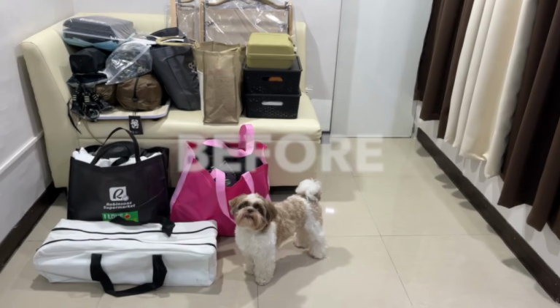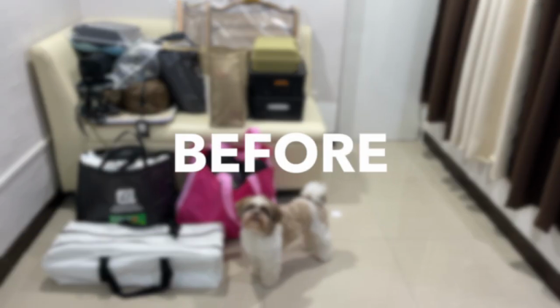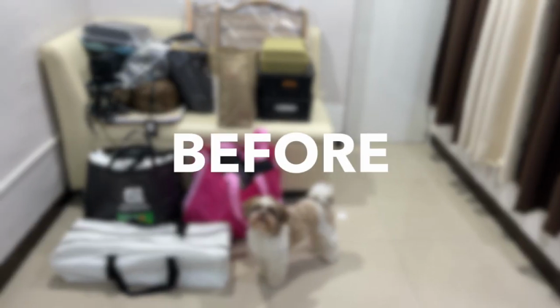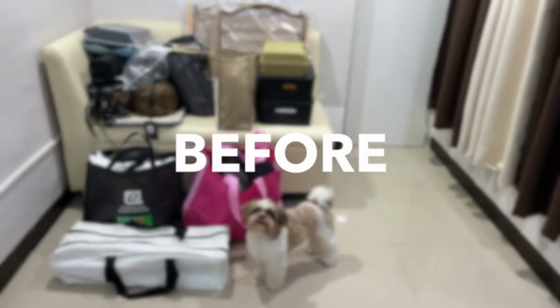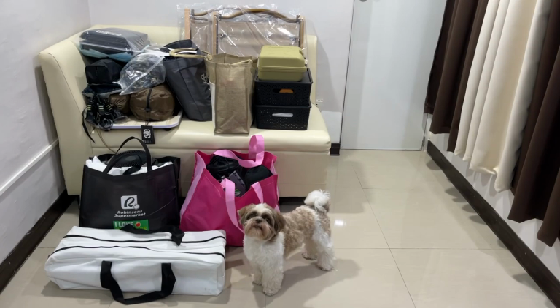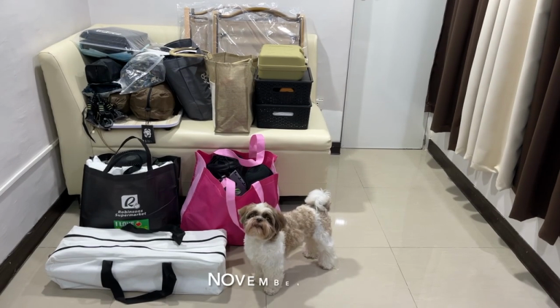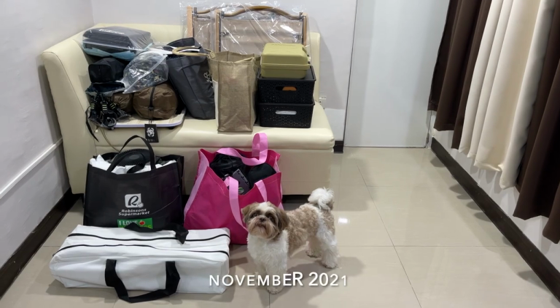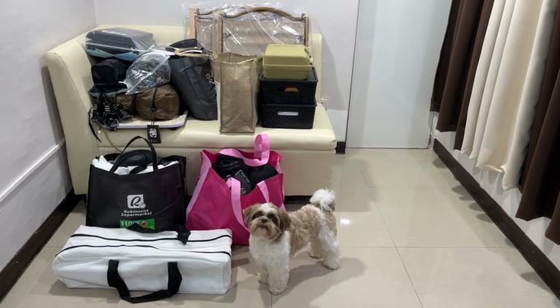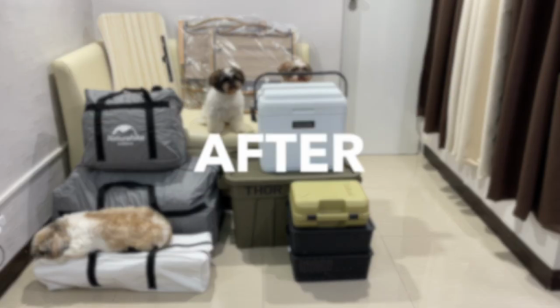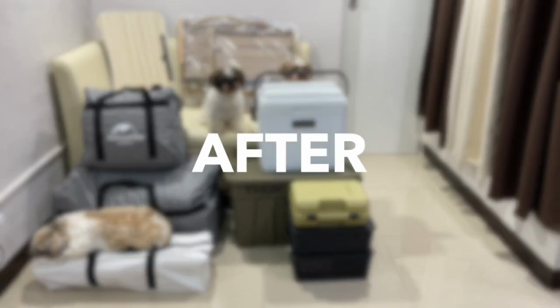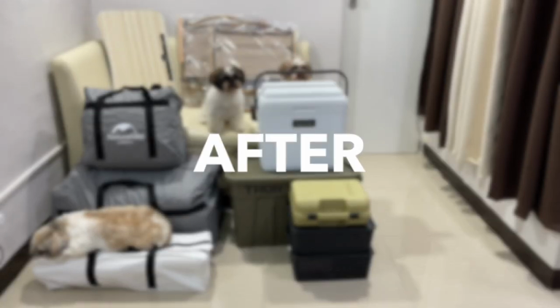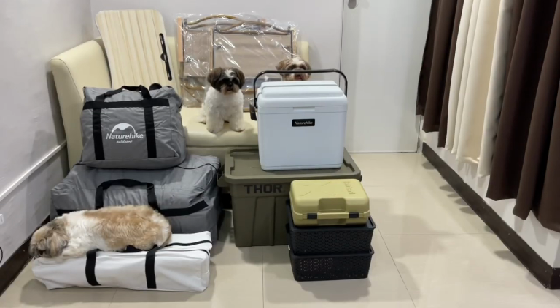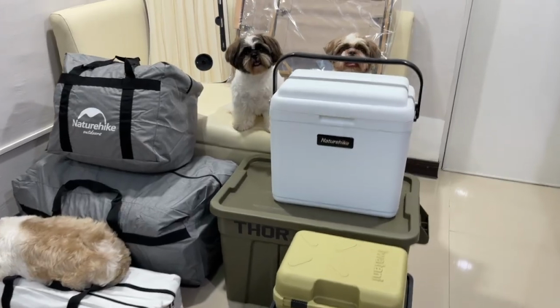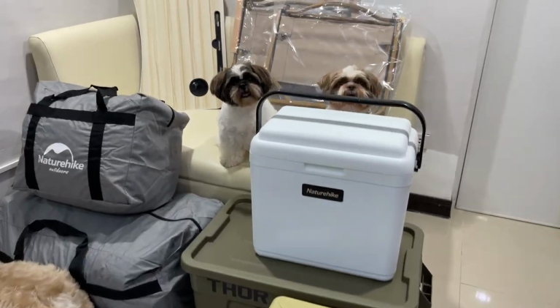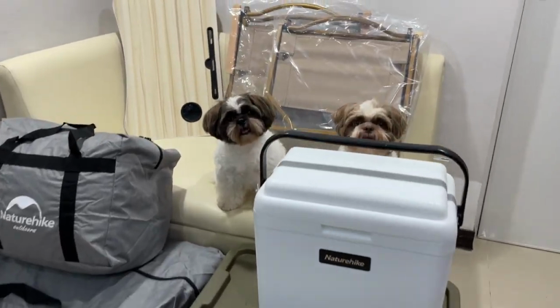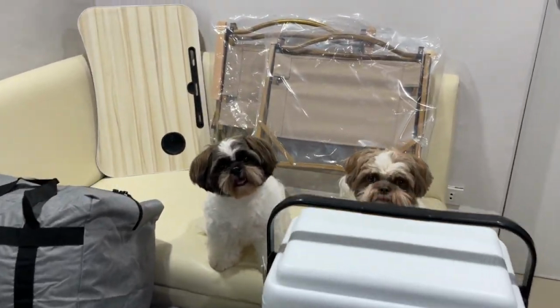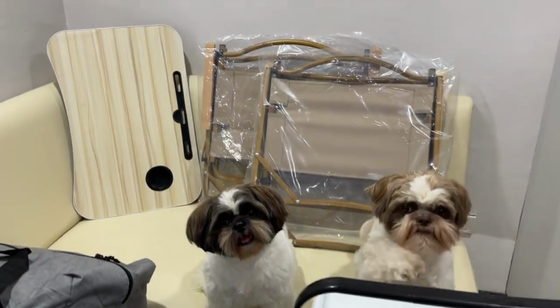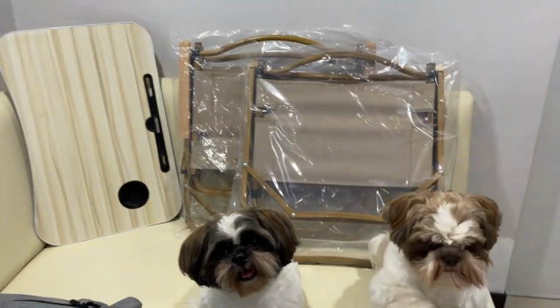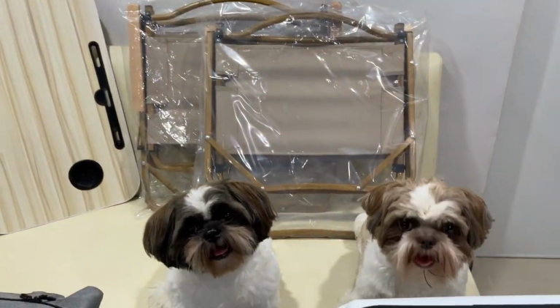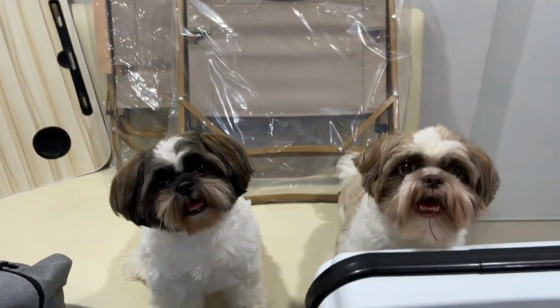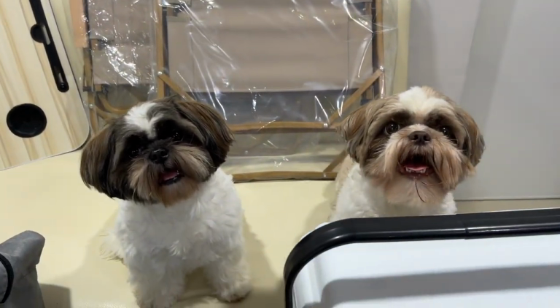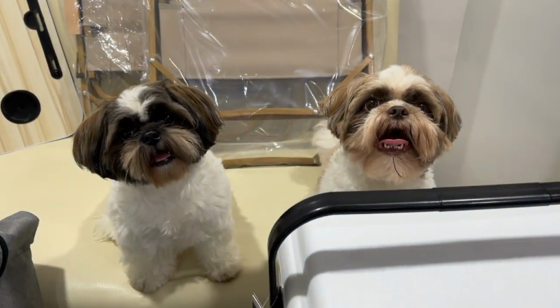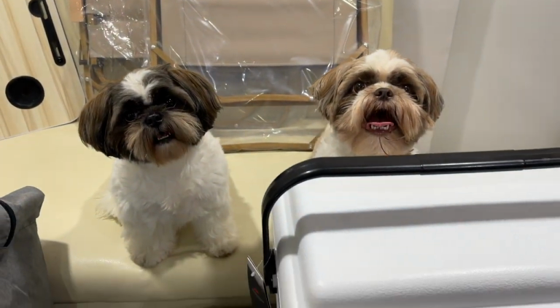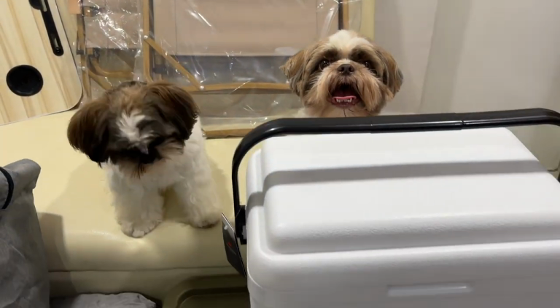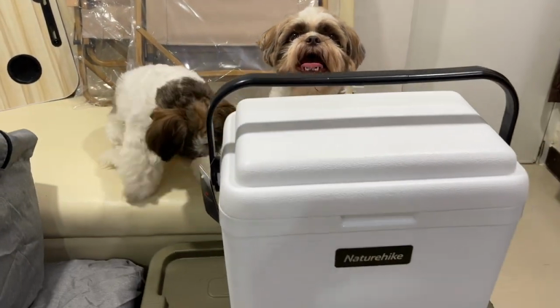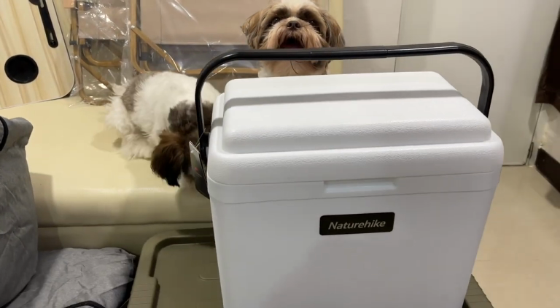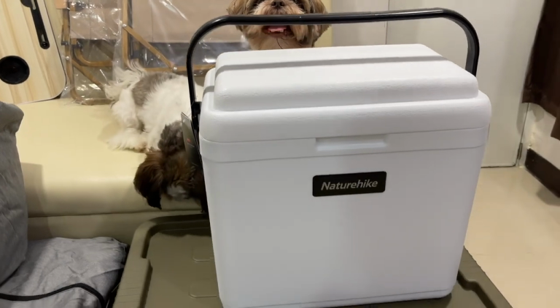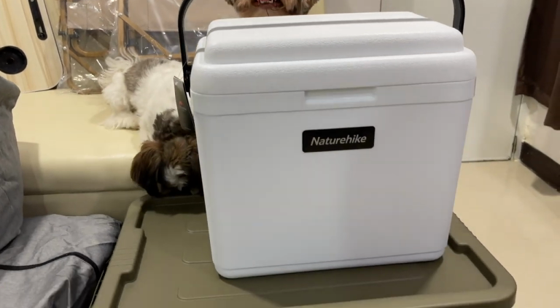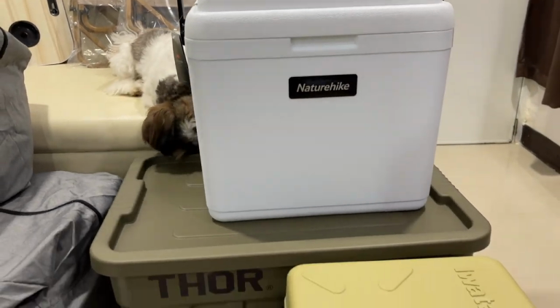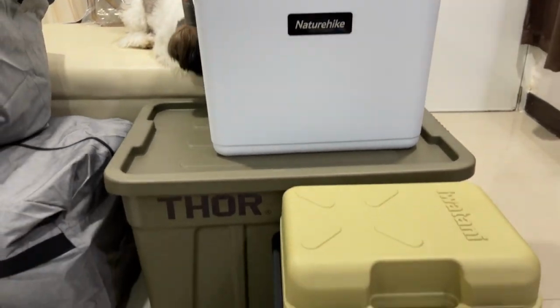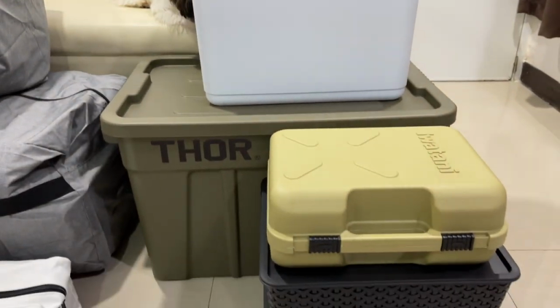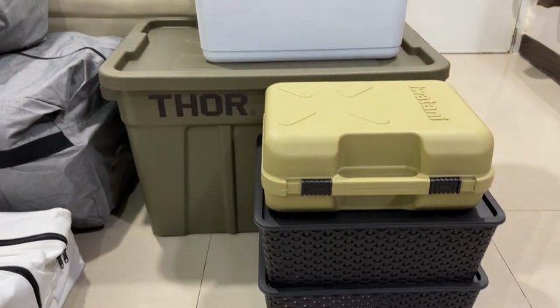This is actually an old clip from three months ago and our setup looks a little bit different now, mainly because we actually have more stuff now than before. I will be inserting a clip at the very end to show you what our trunk looks like now with our camping gear all stuffed in it.